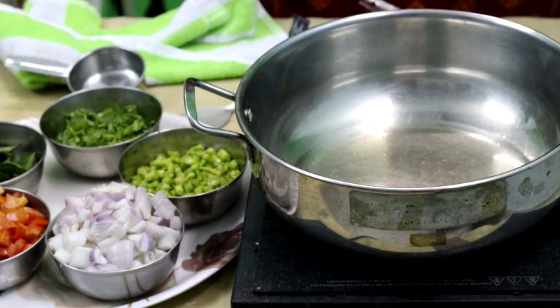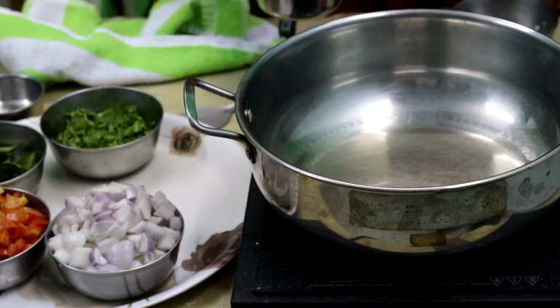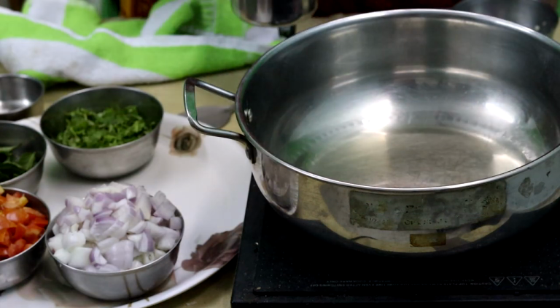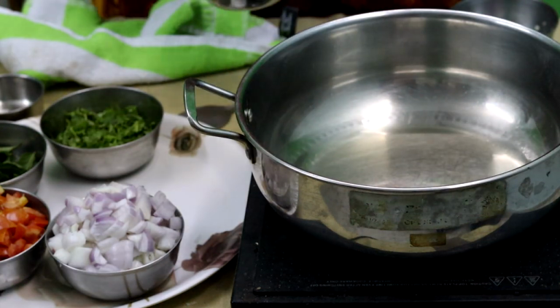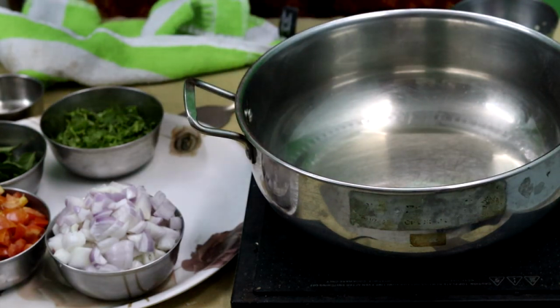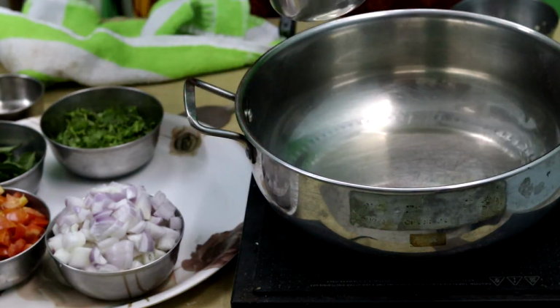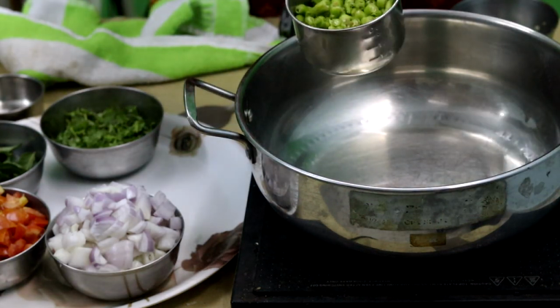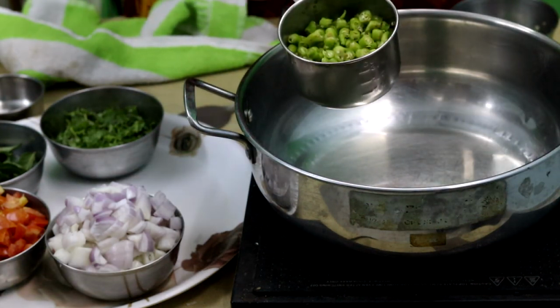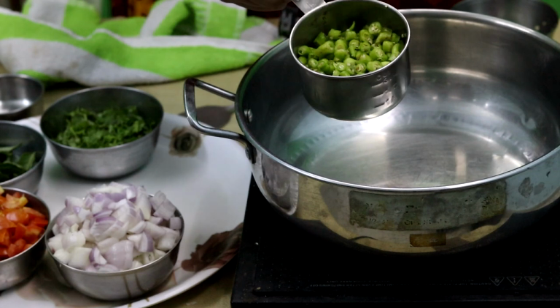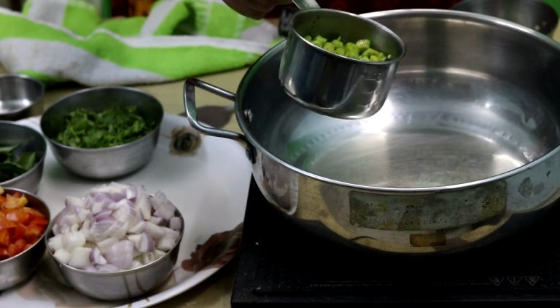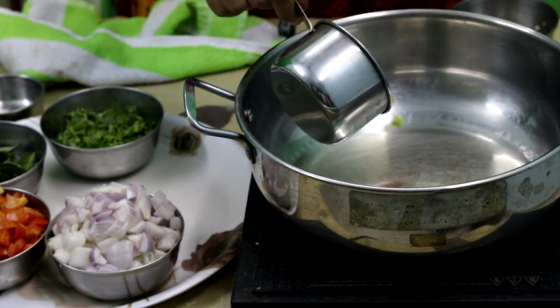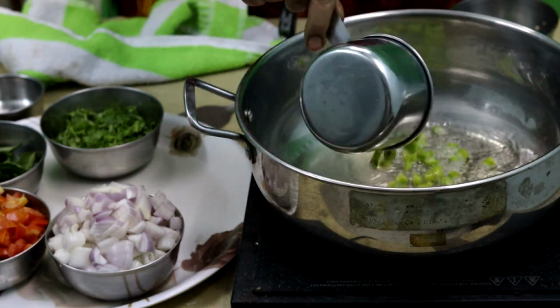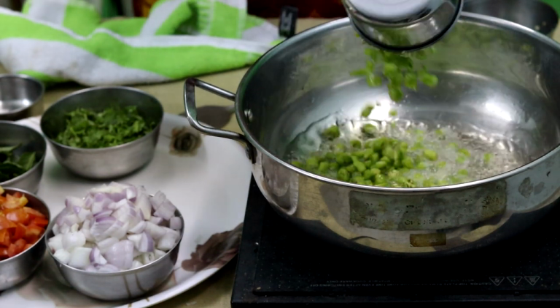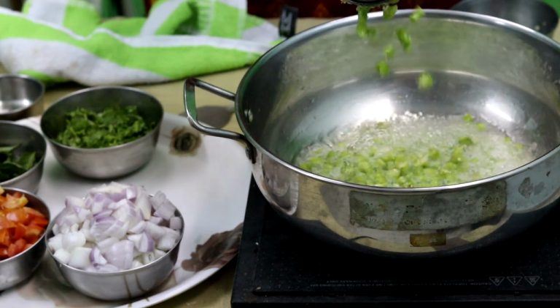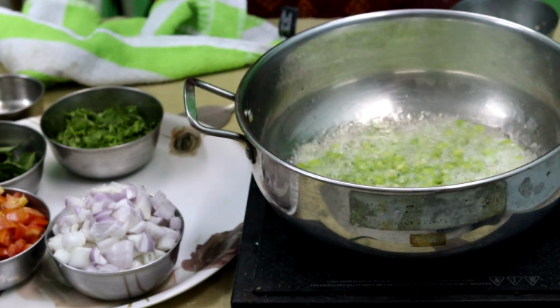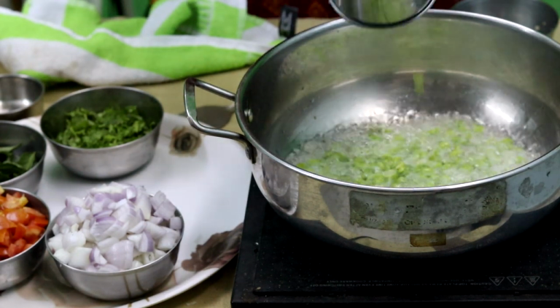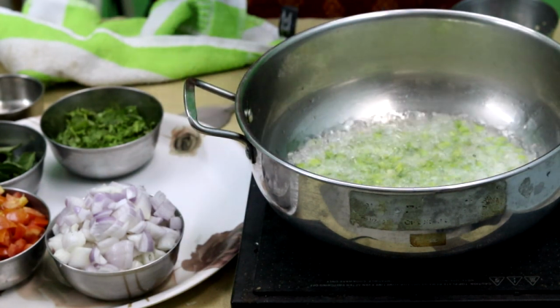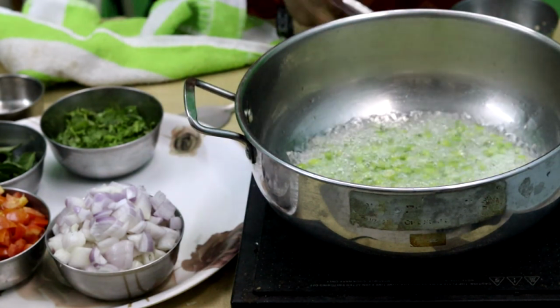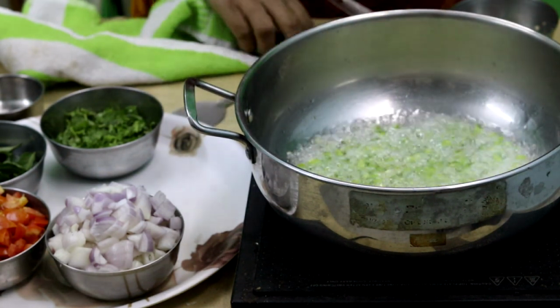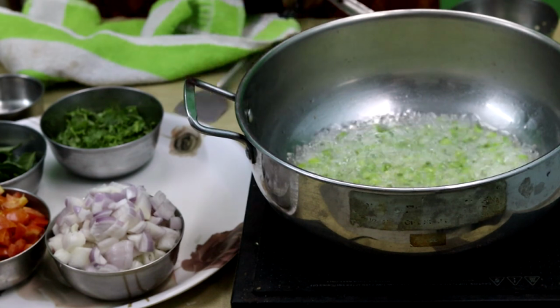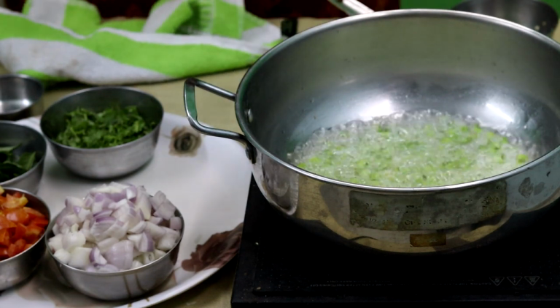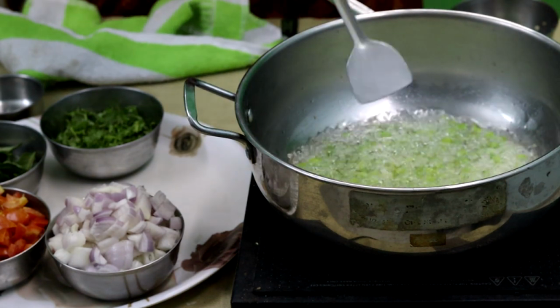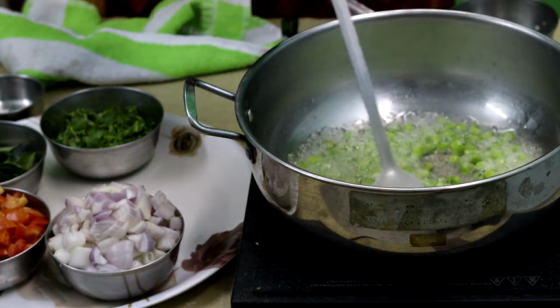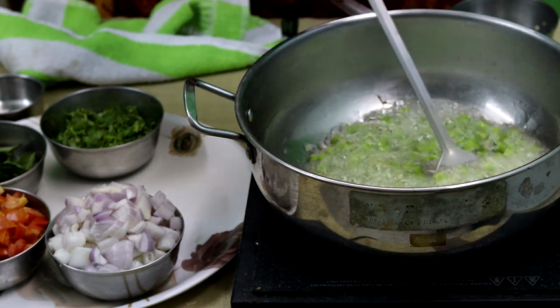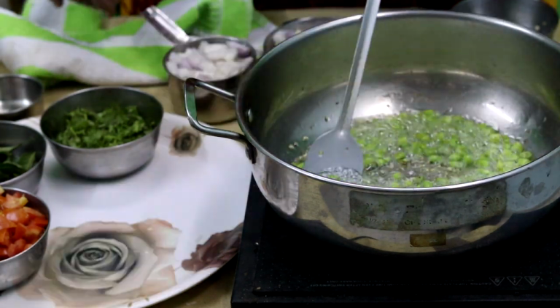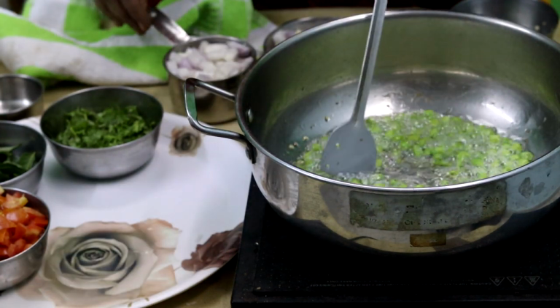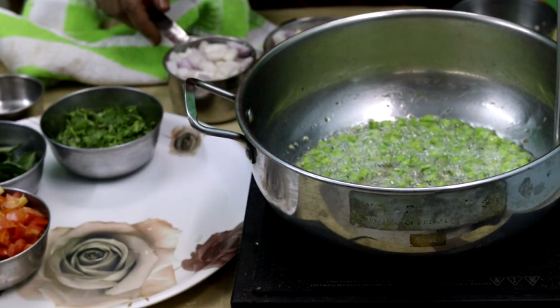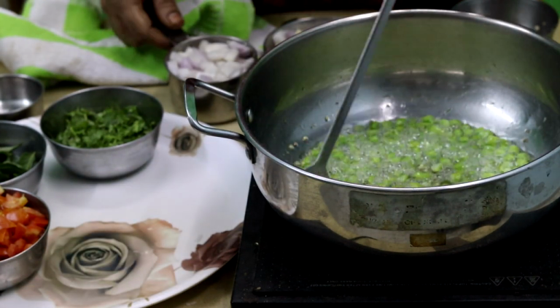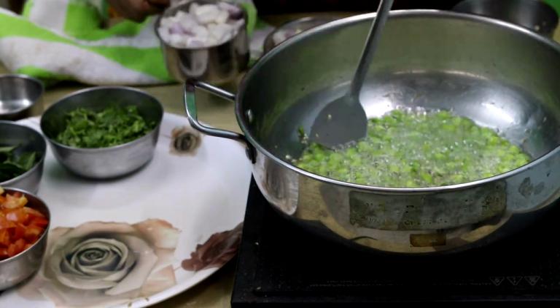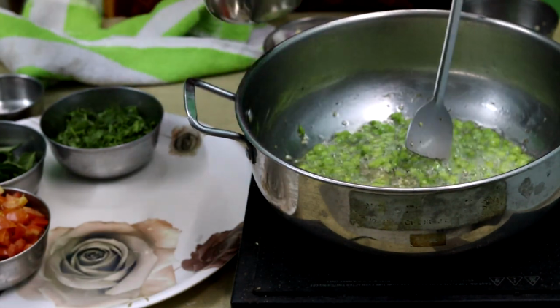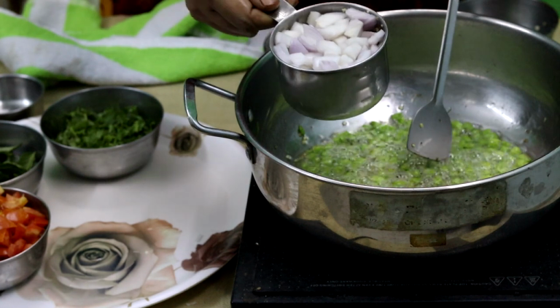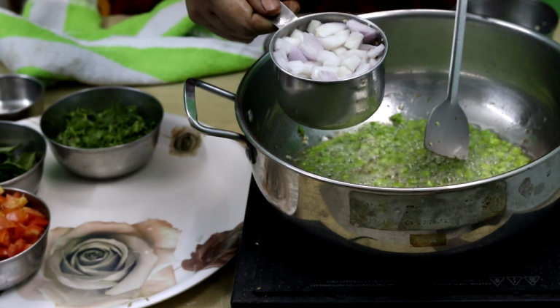When the oil is heated, add a third cup of pachimirch (green chili). After frying the pachimirch, add two onions.